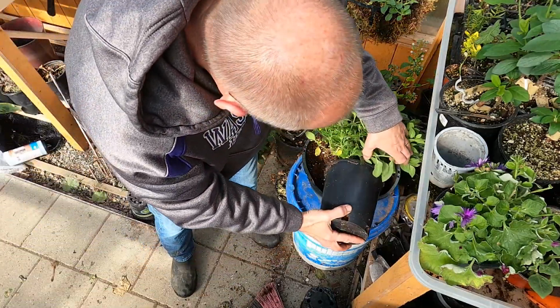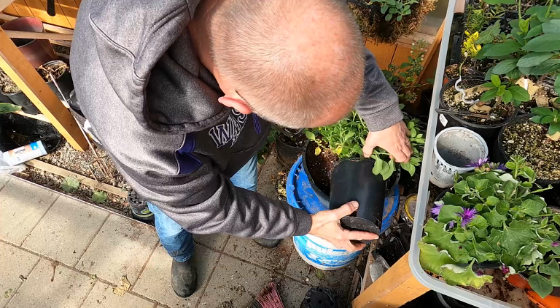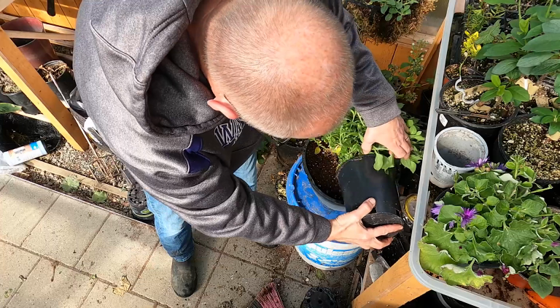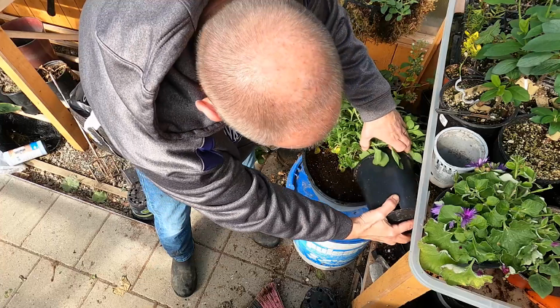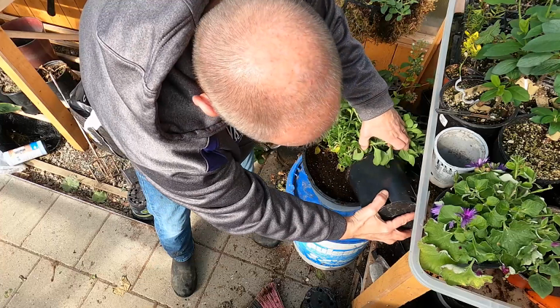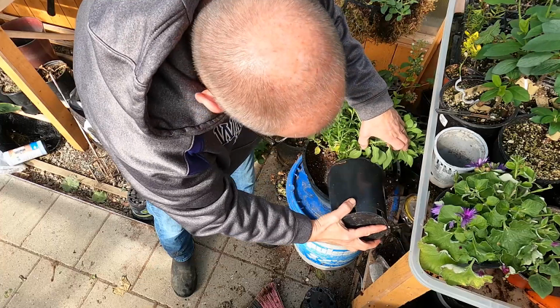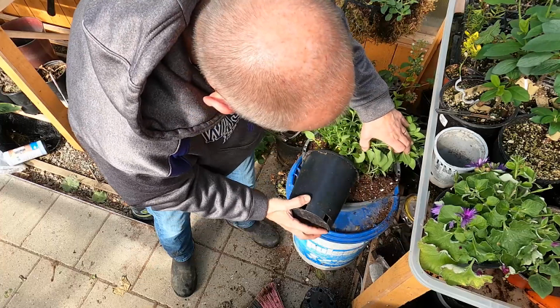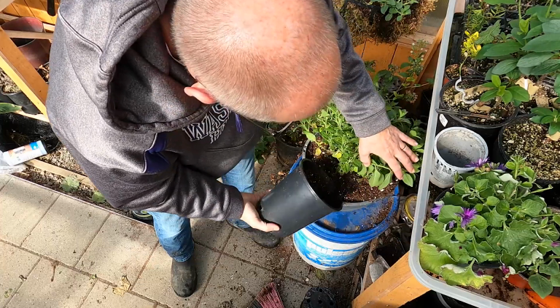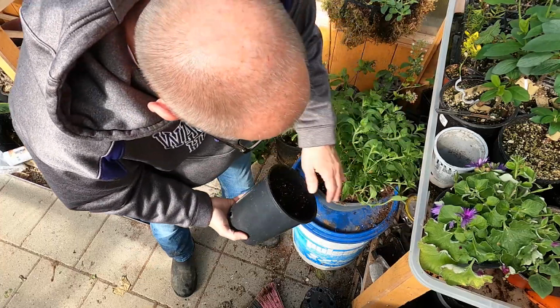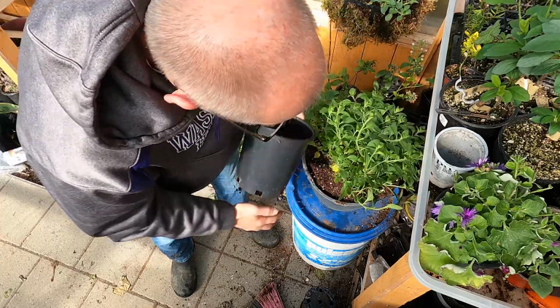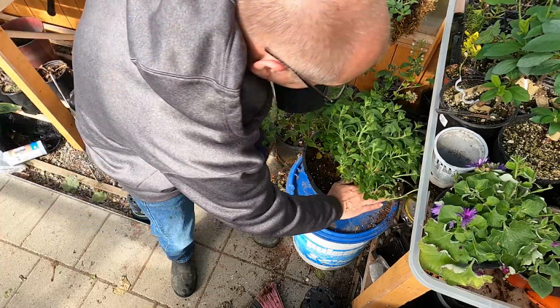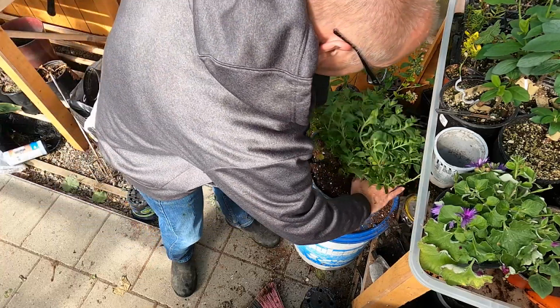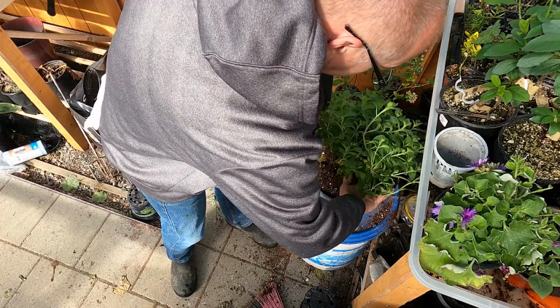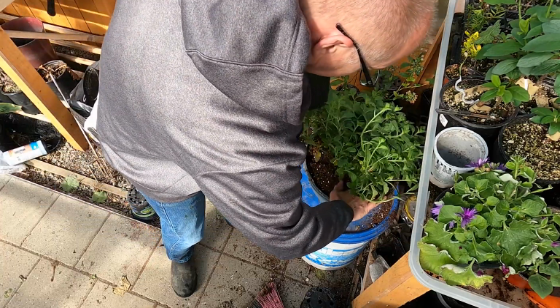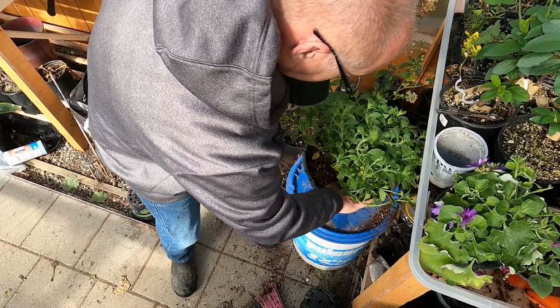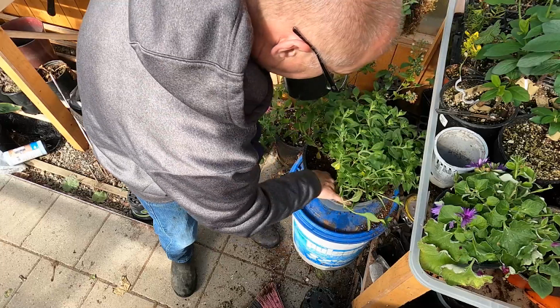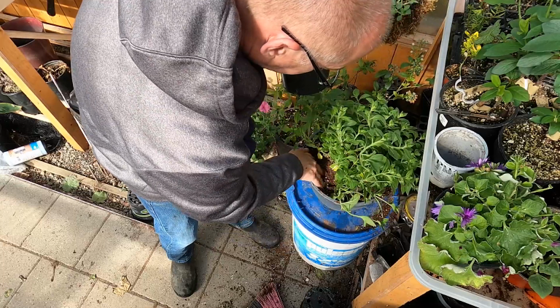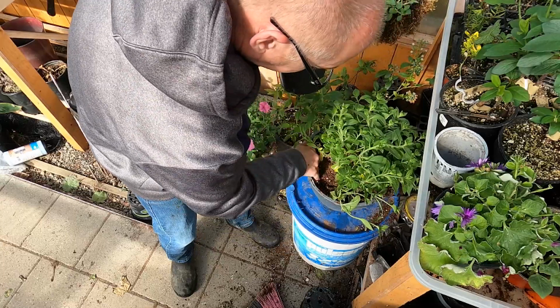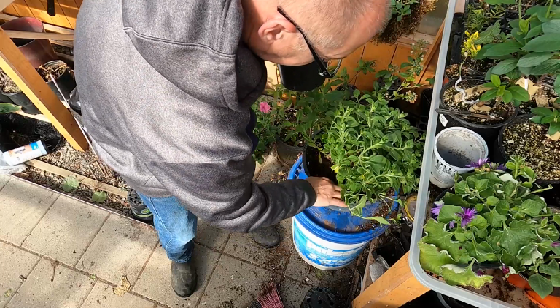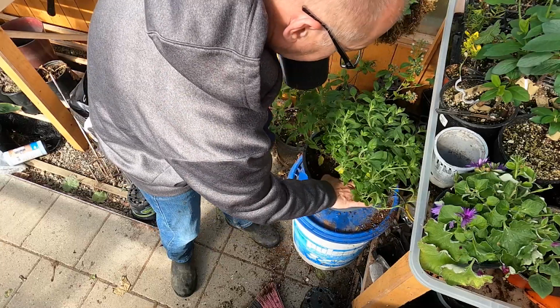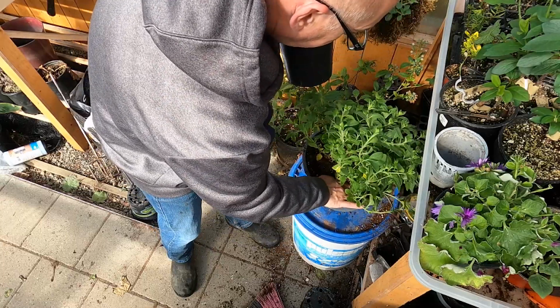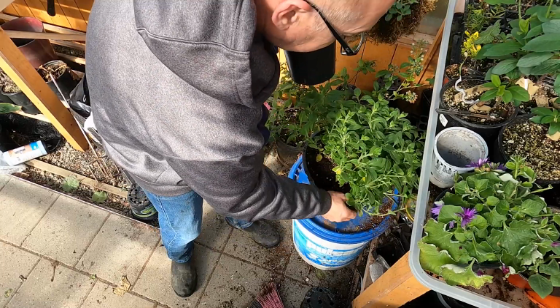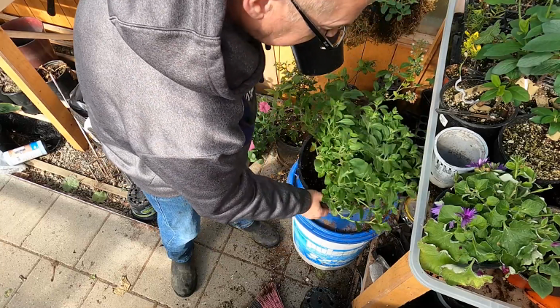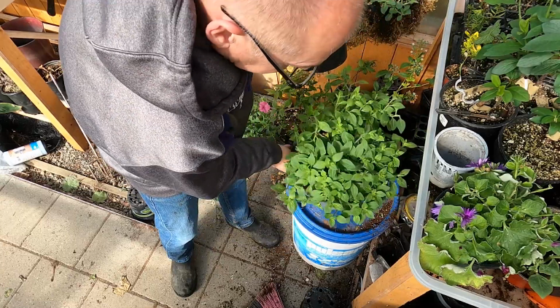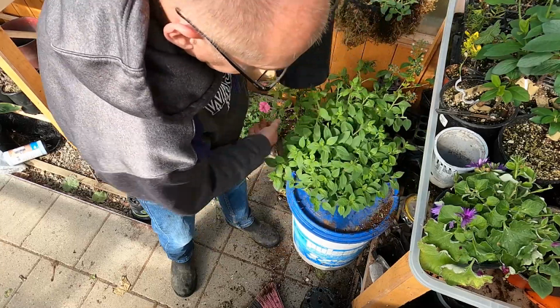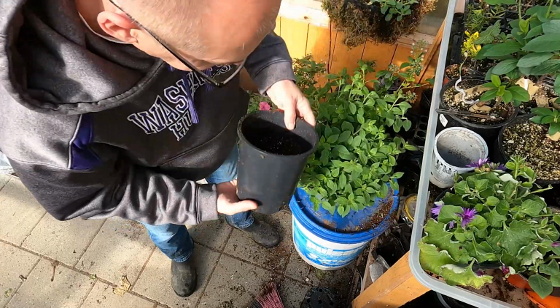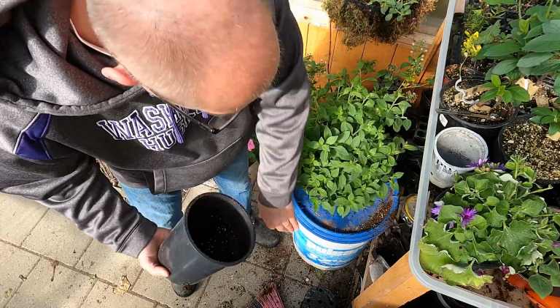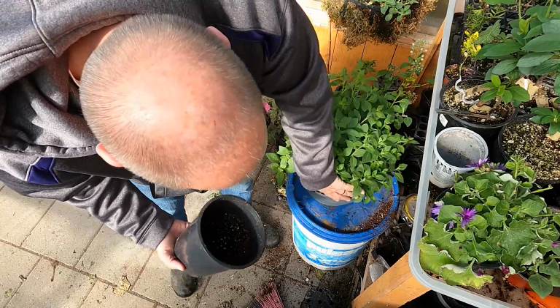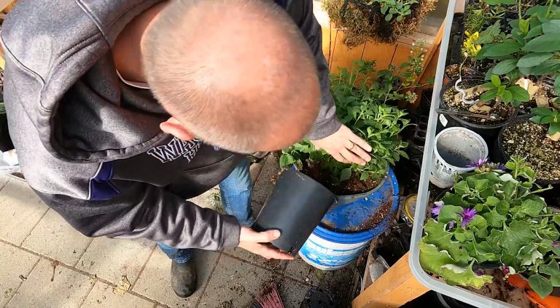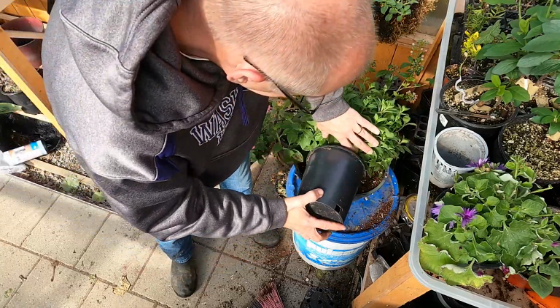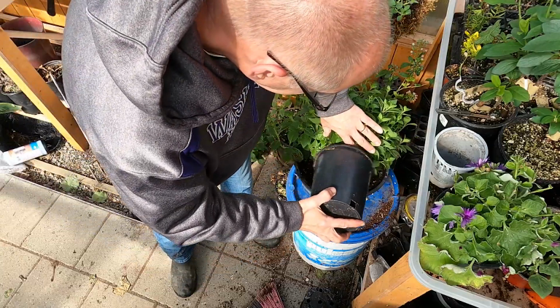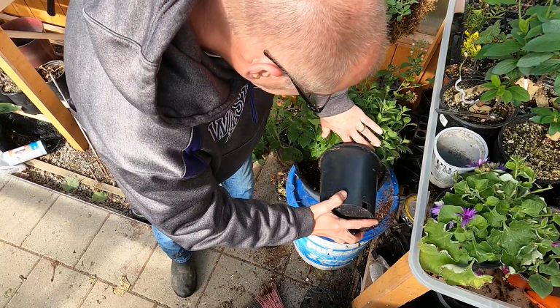Grow them for the summer, and then you keep the best ones over the winter — take about four or five. Over the winter, and then start again in the spring by taking more cuttings.